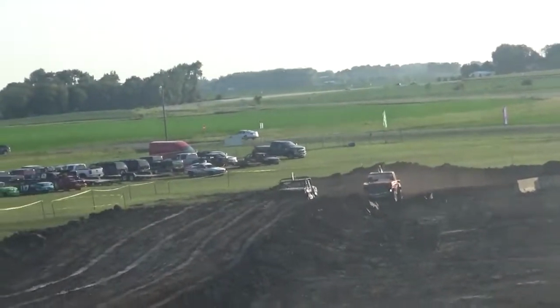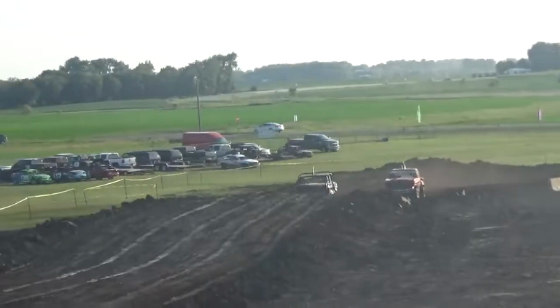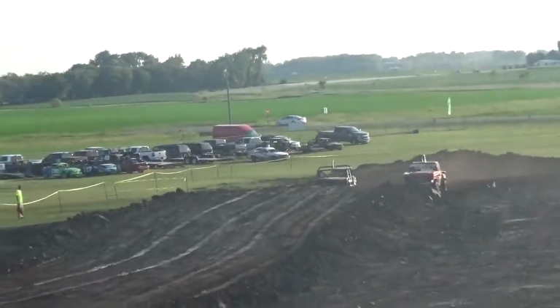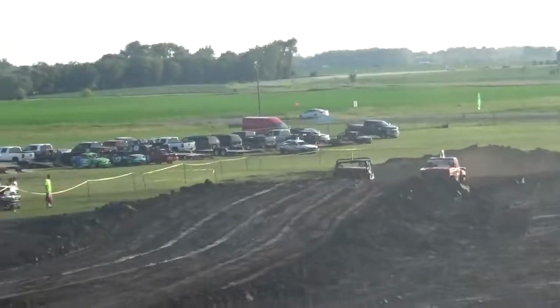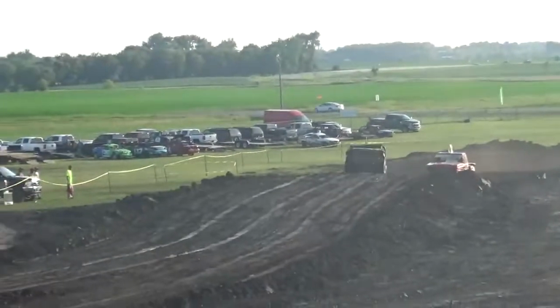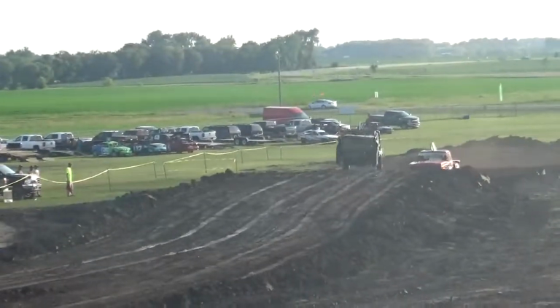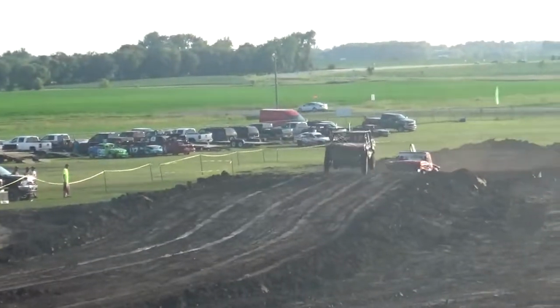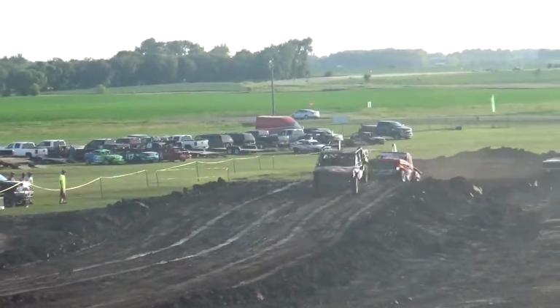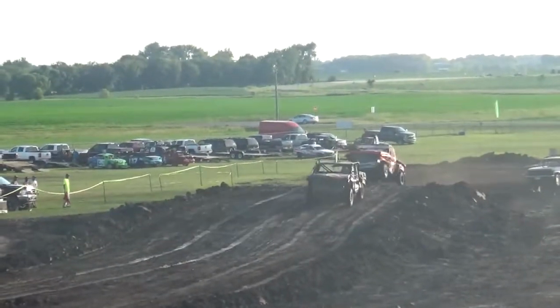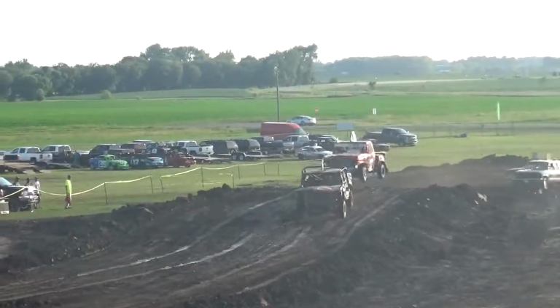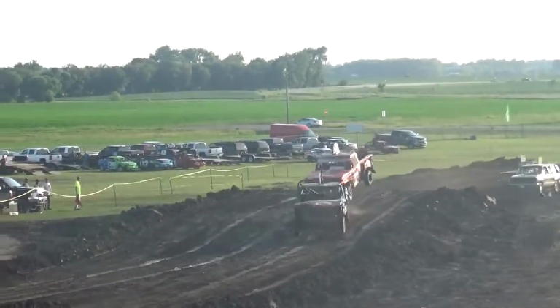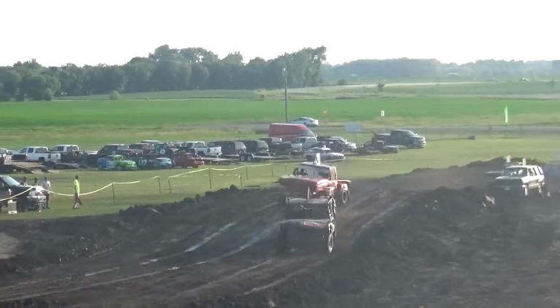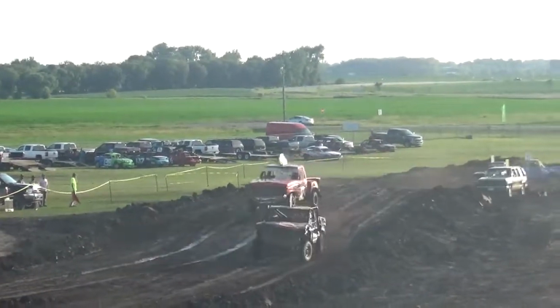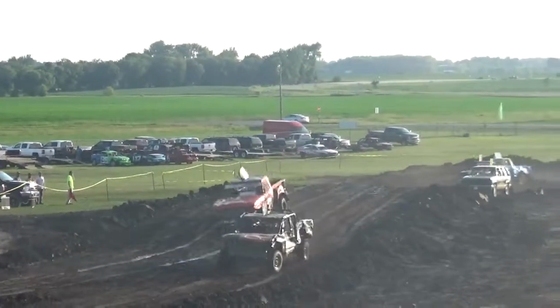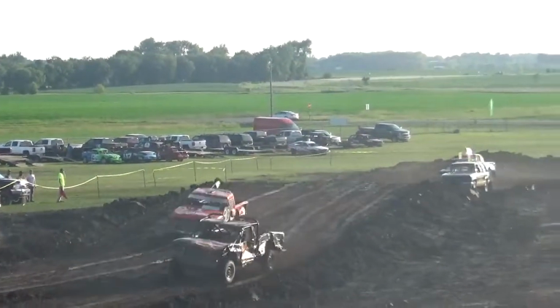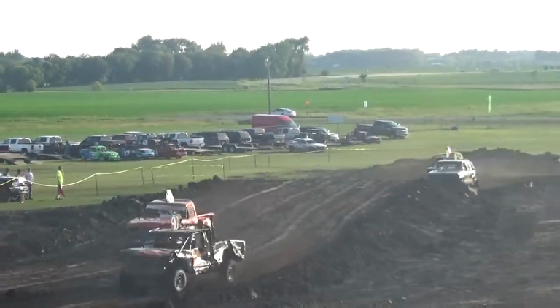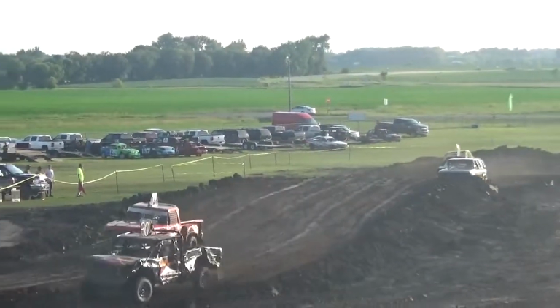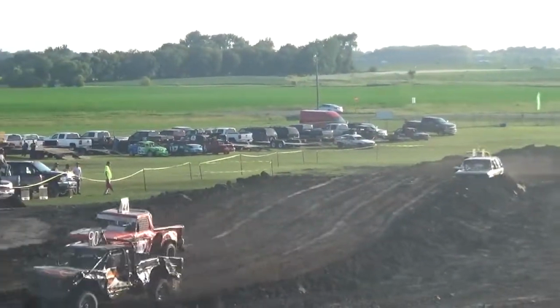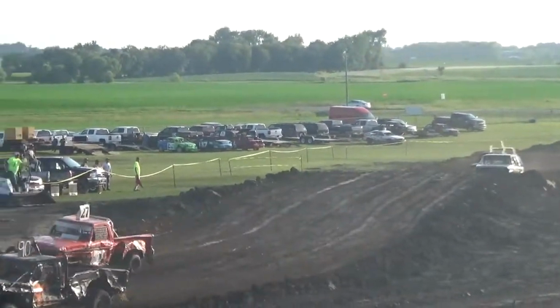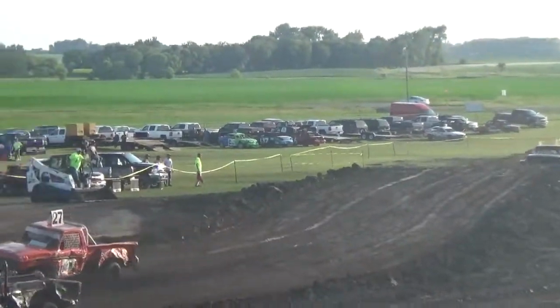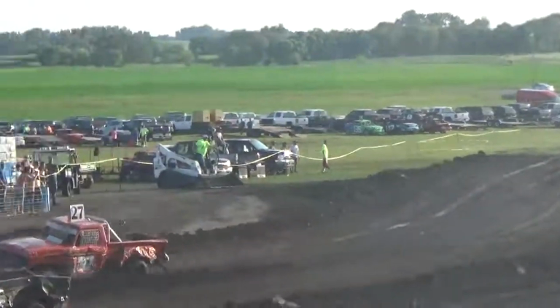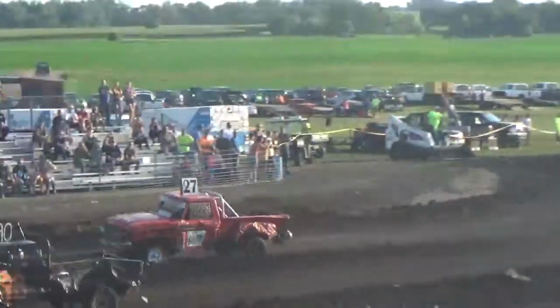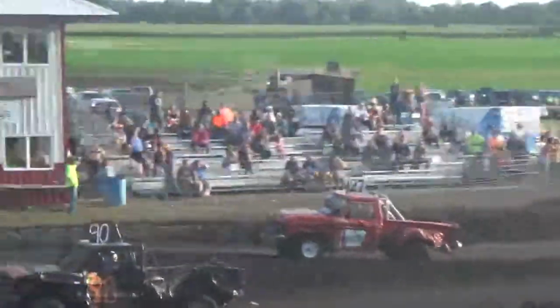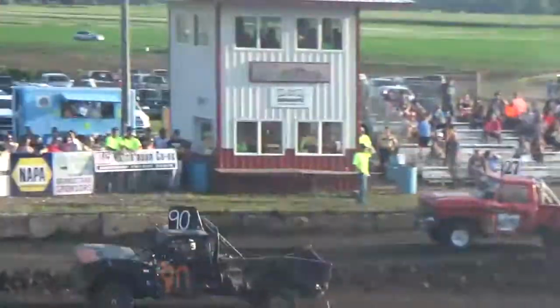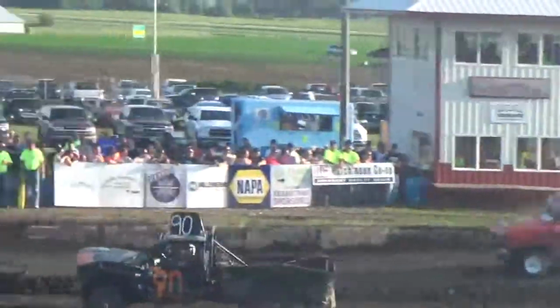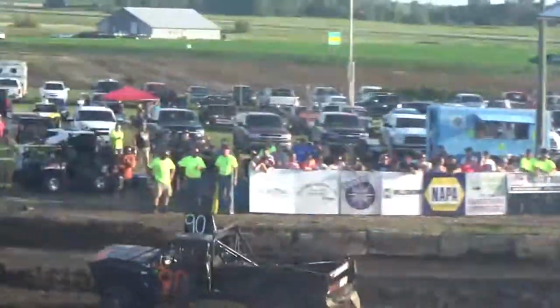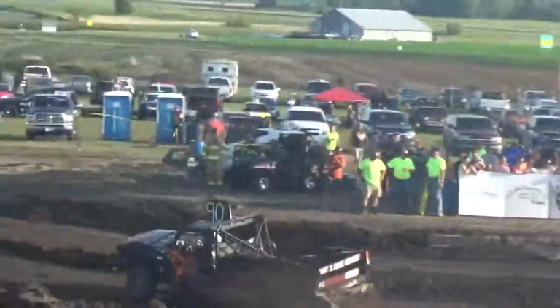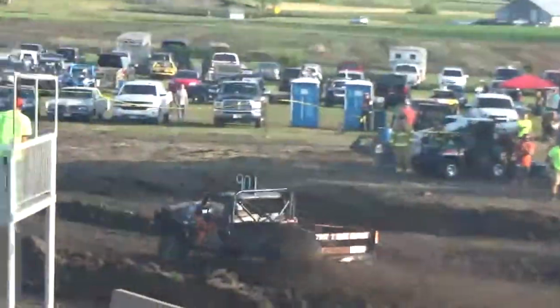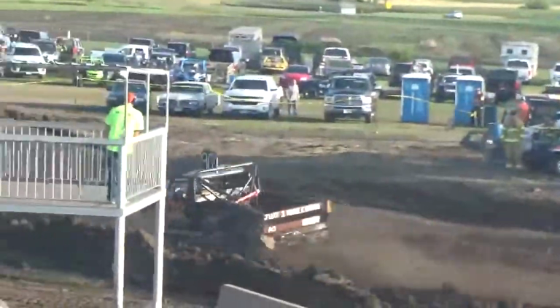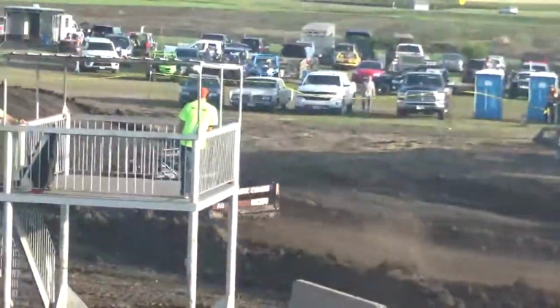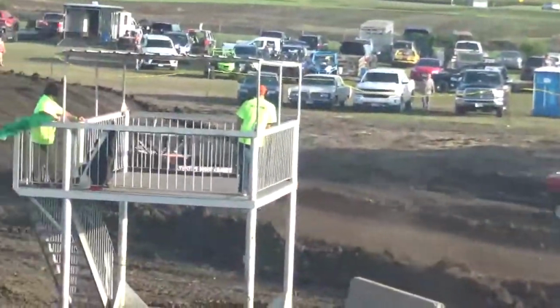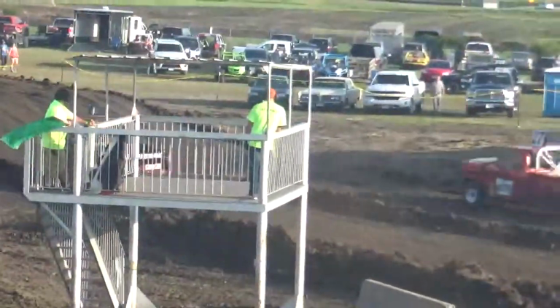All right, as they're coming around the back straightaway, it looks like number 90, Kyle on the back, is moving out to the front. Number 27, 2 from behind.